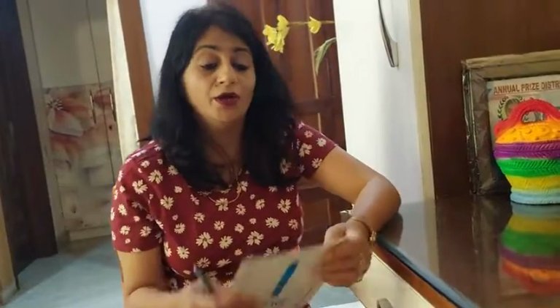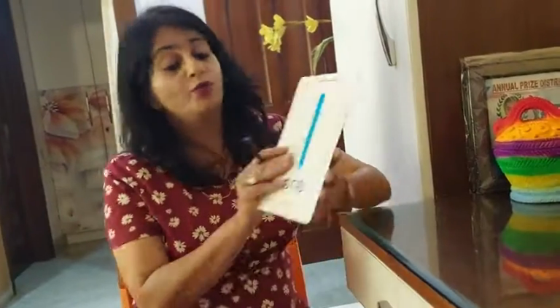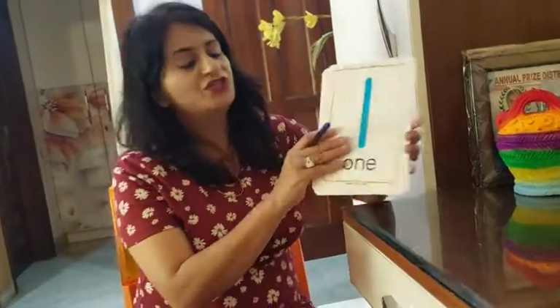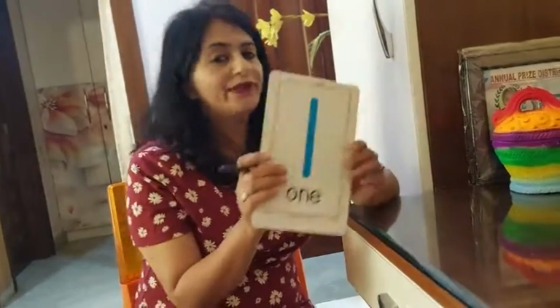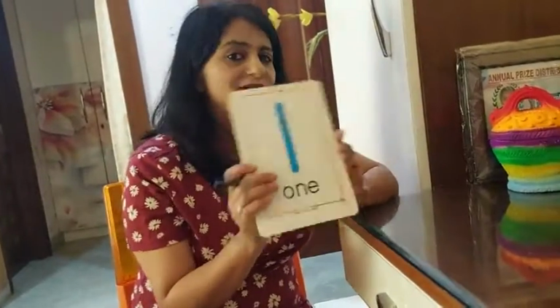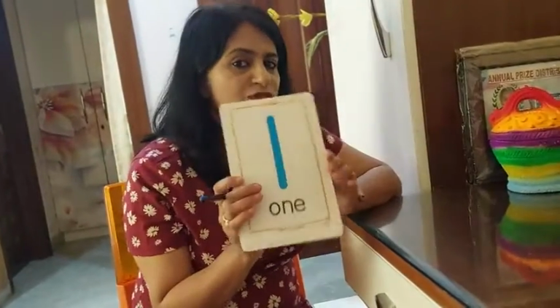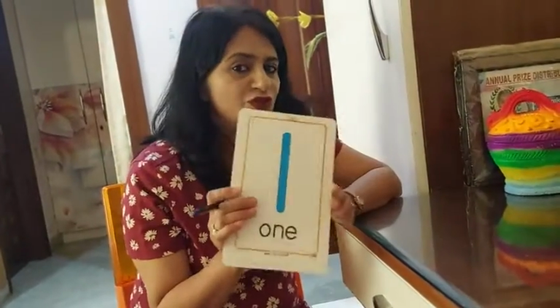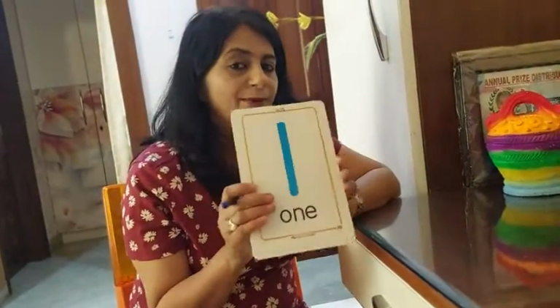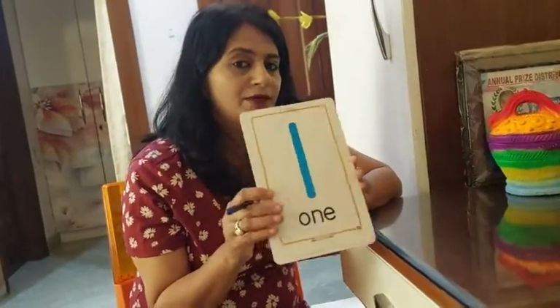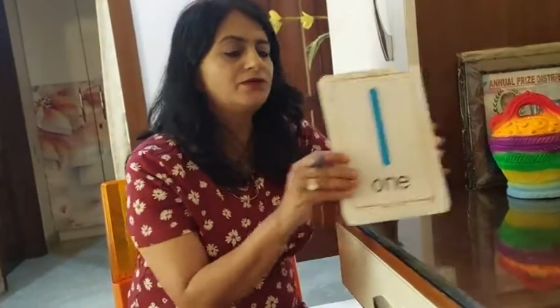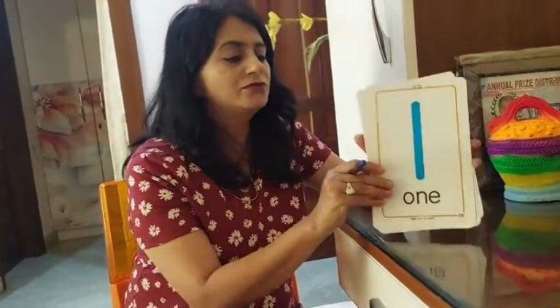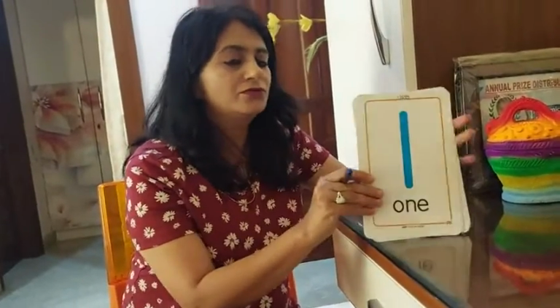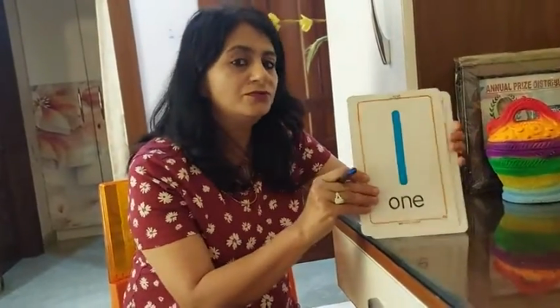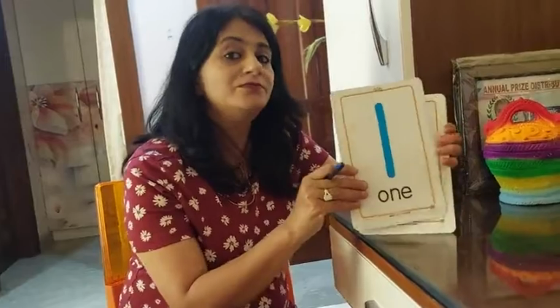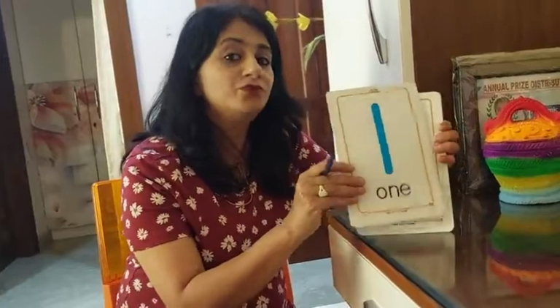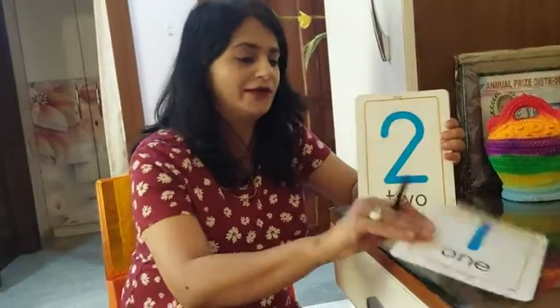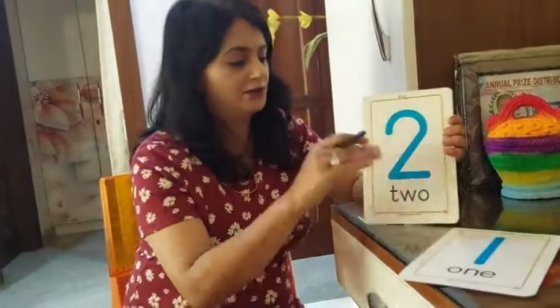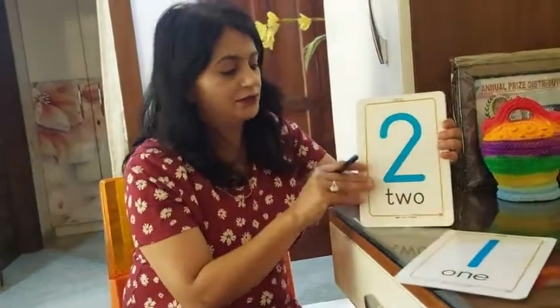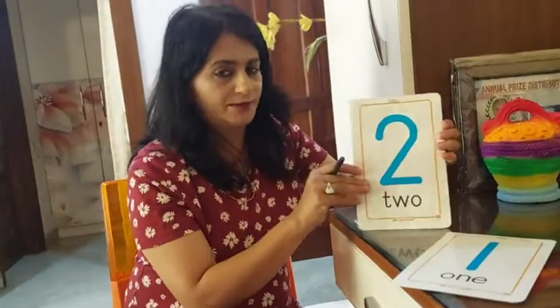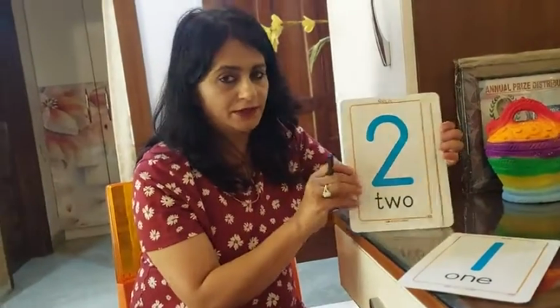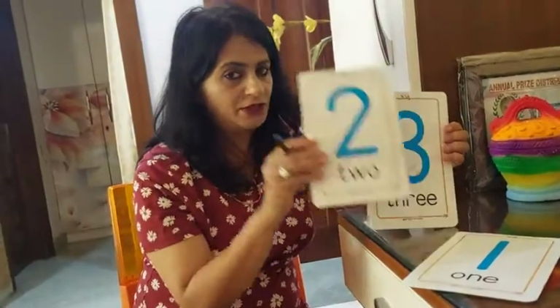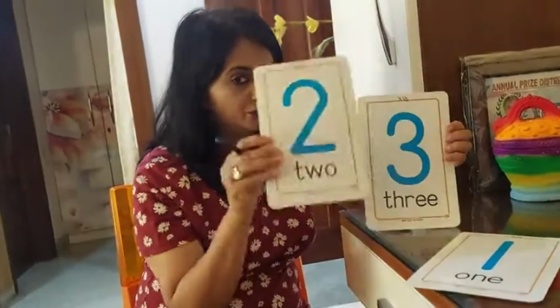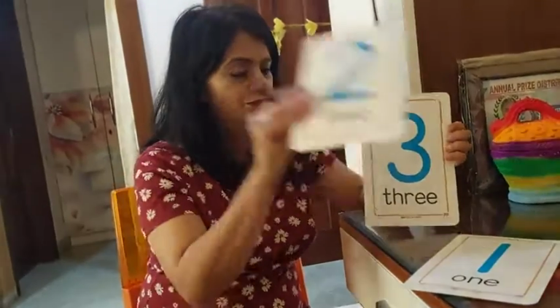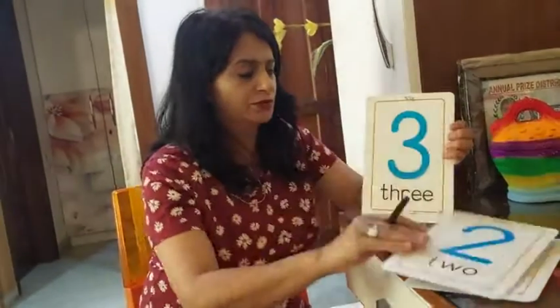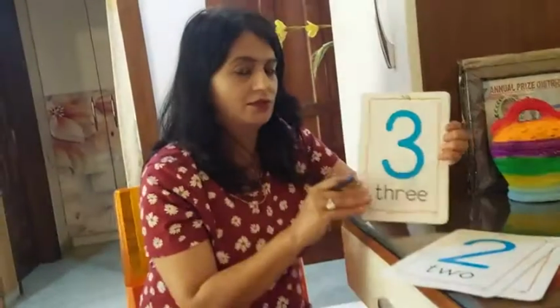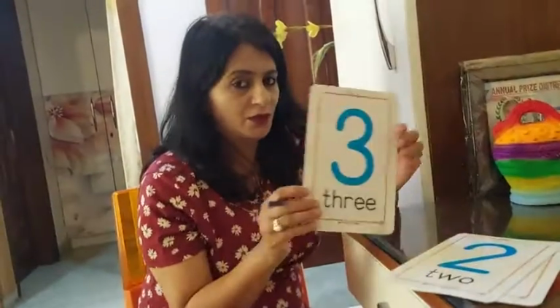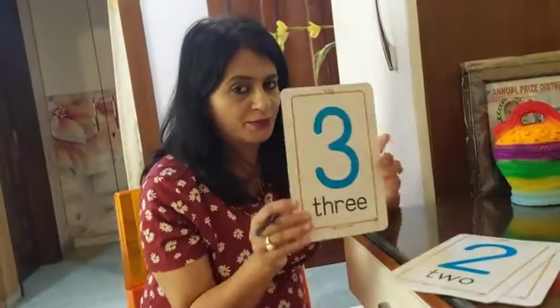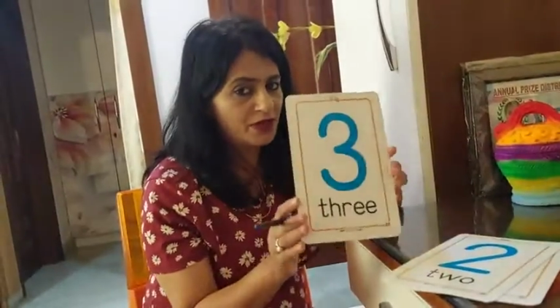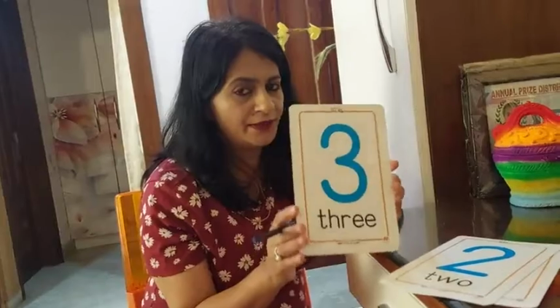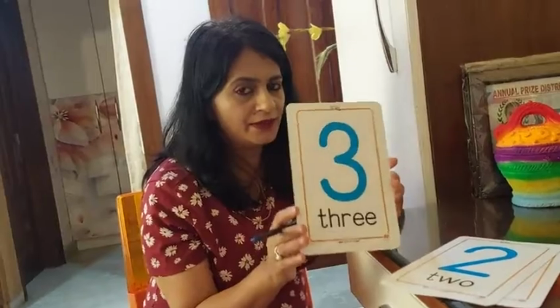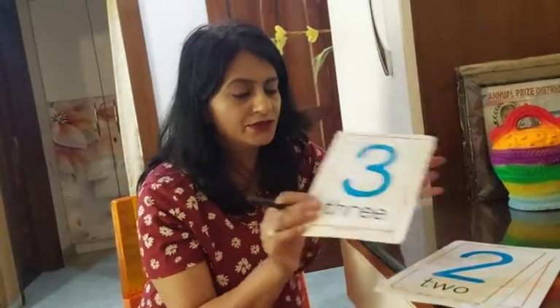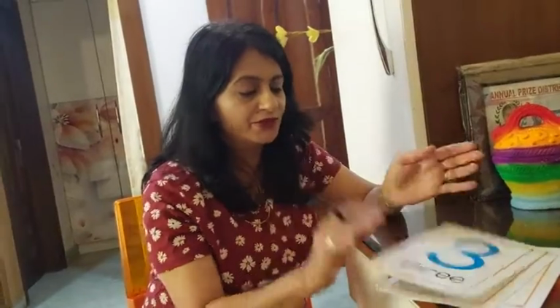Which number is this, bacho? Number 1. Number 2. Now tell me number 3.